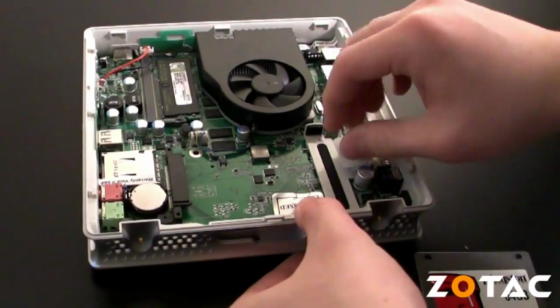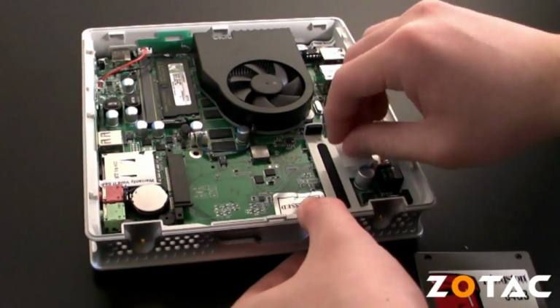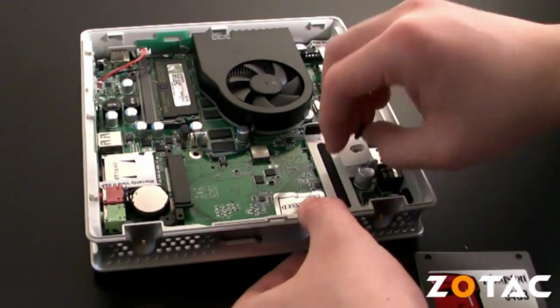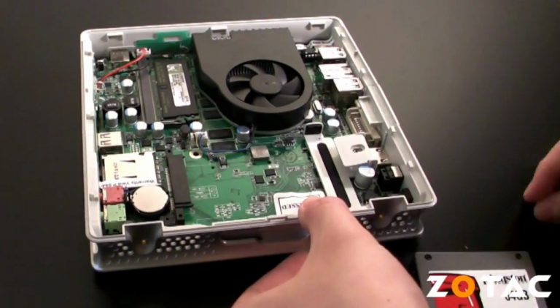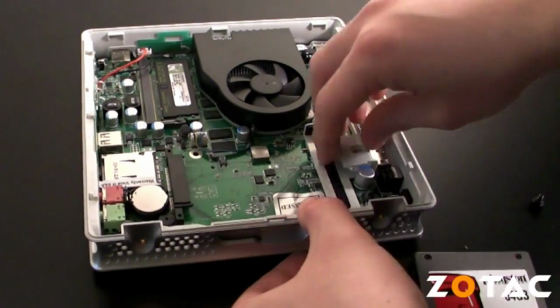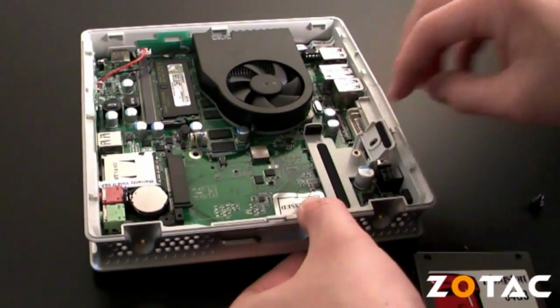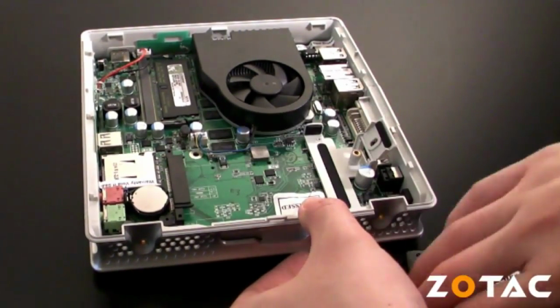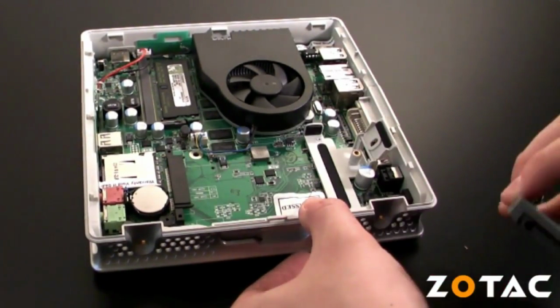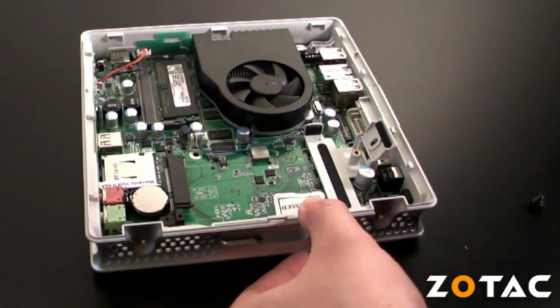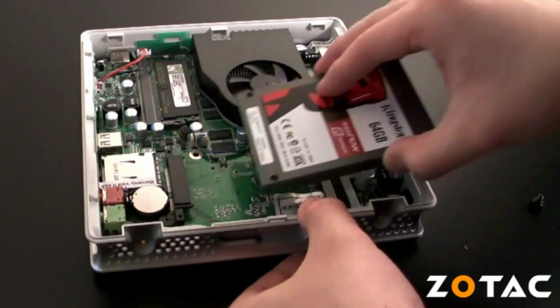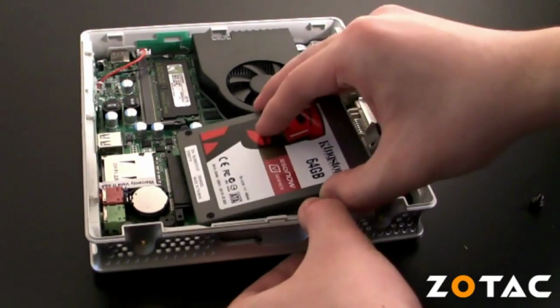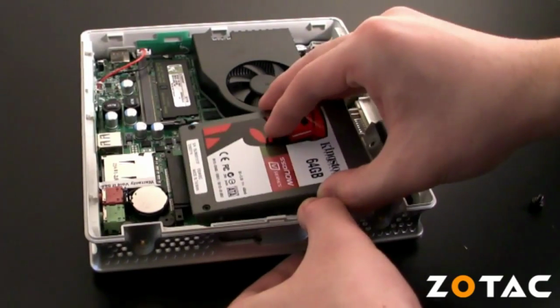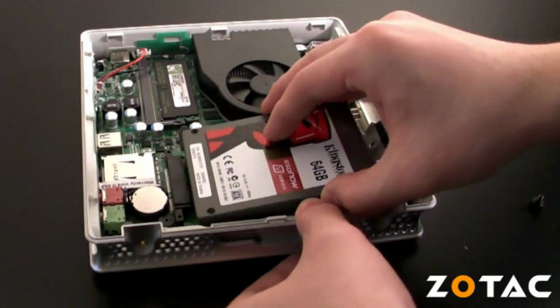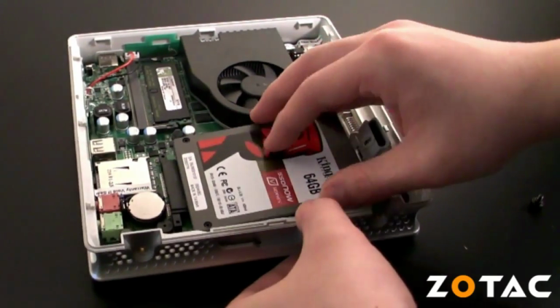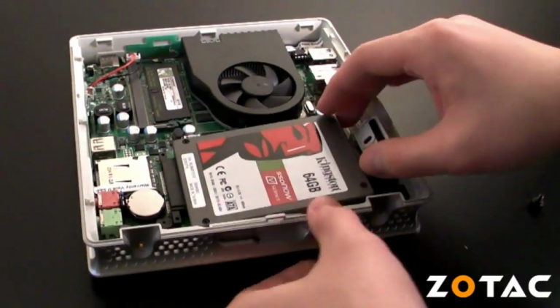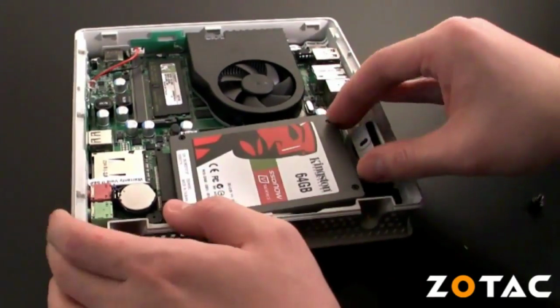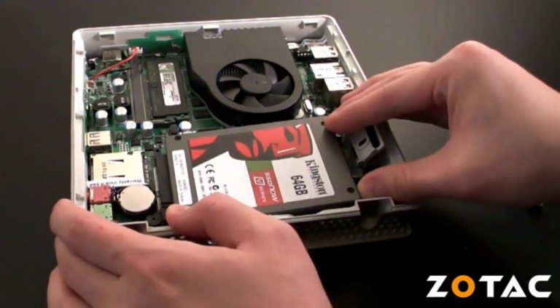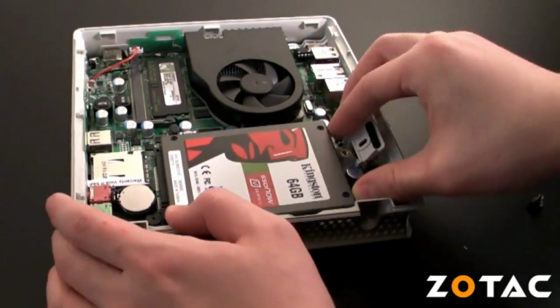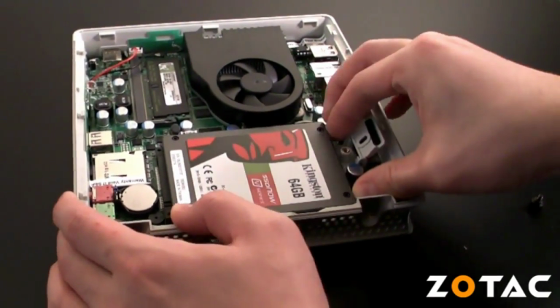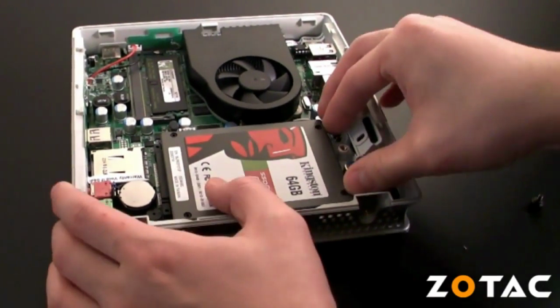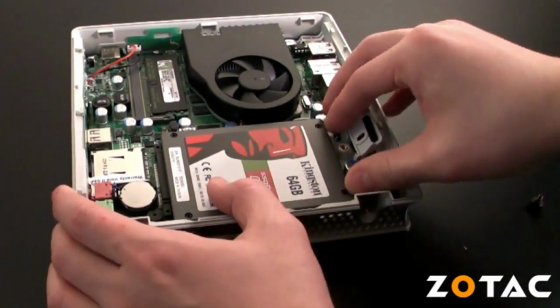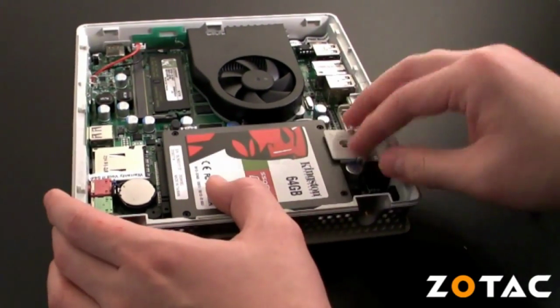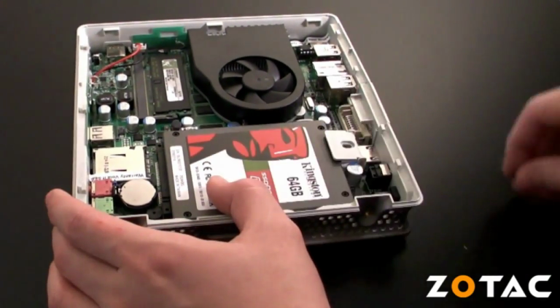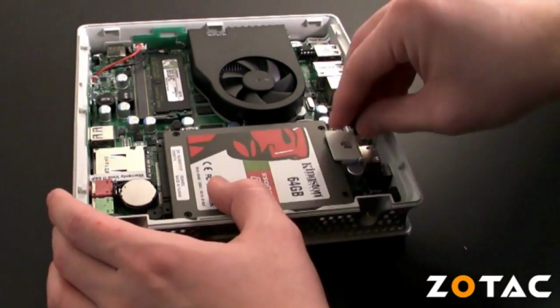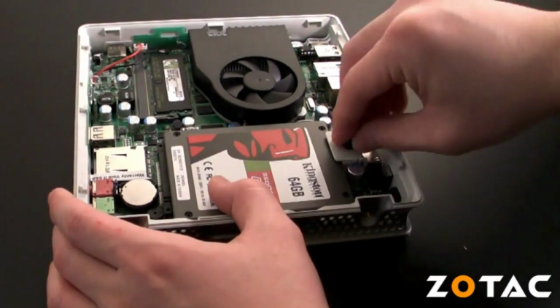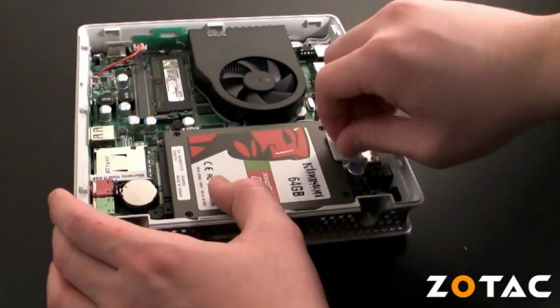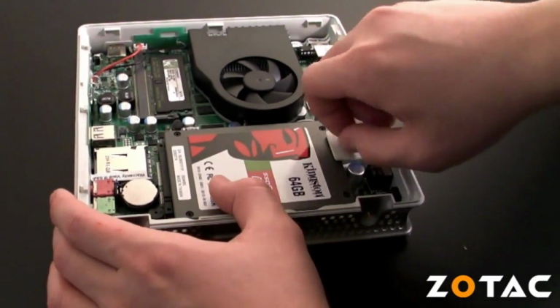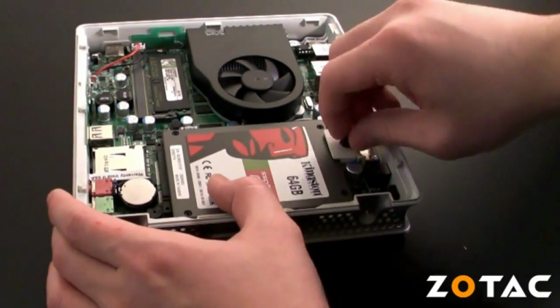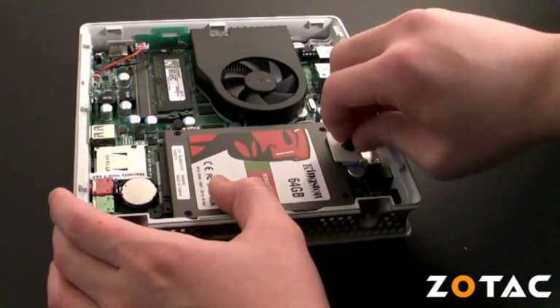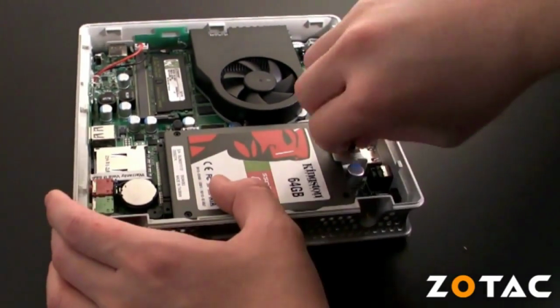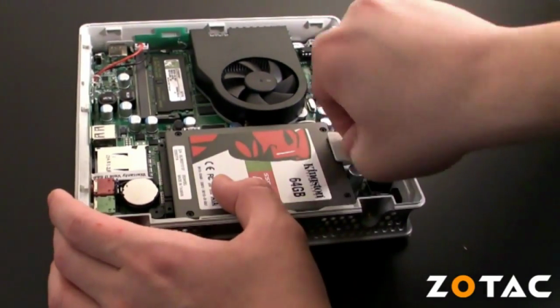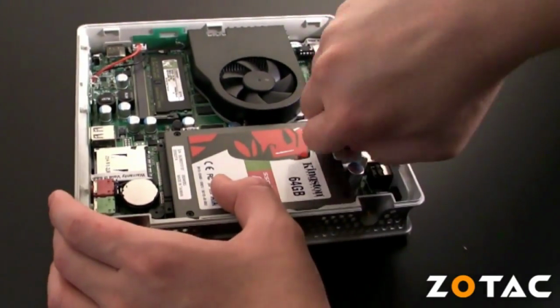Installing the SATA disk drive is just as easy. Simply remove the thumb screw, lift up the locking tab, slide the drive into place, and secure it using the locking tab and thumb screw.